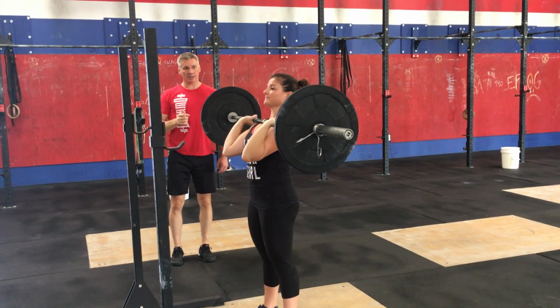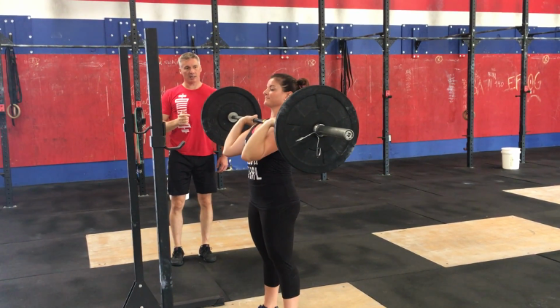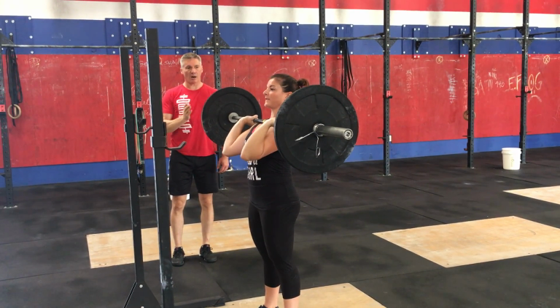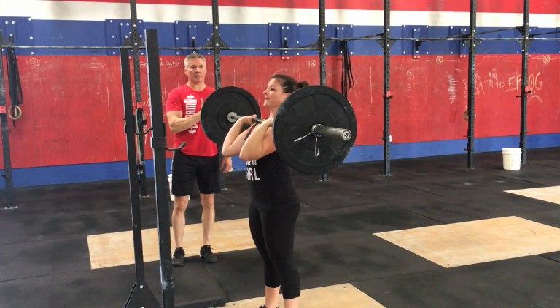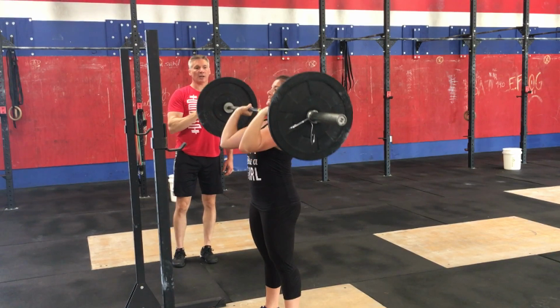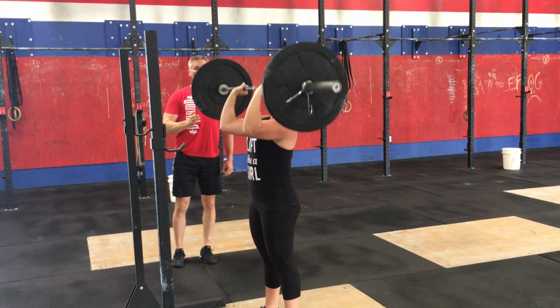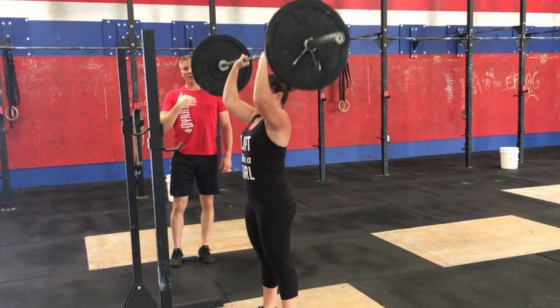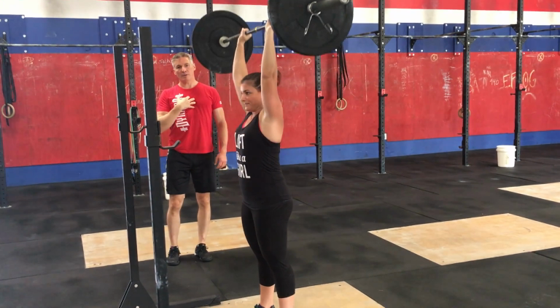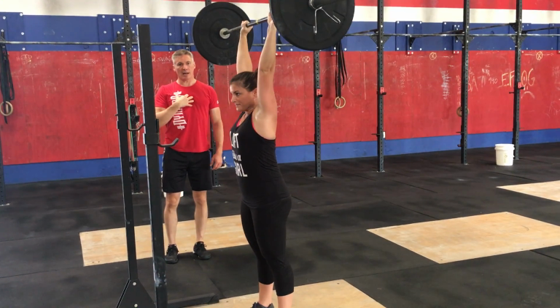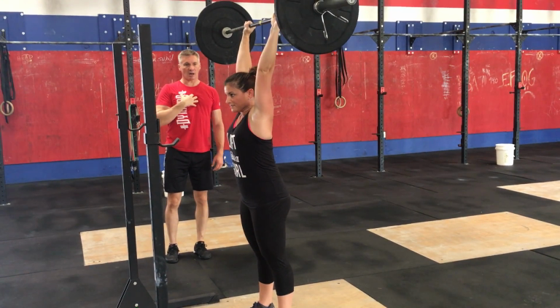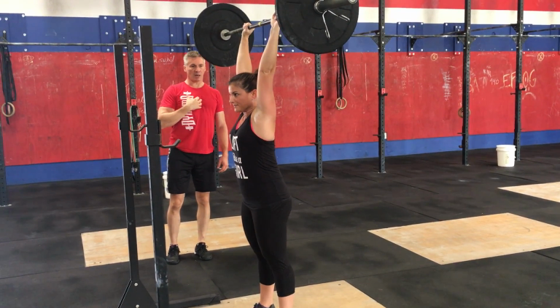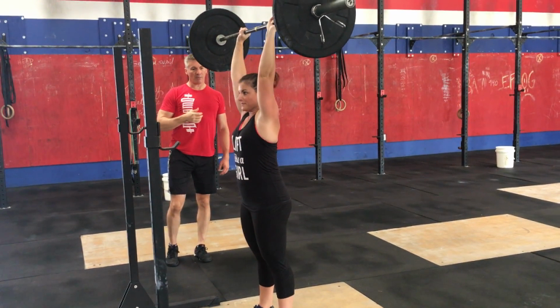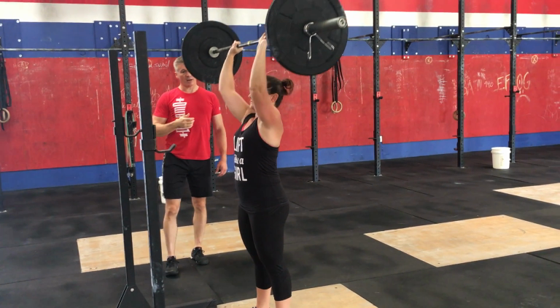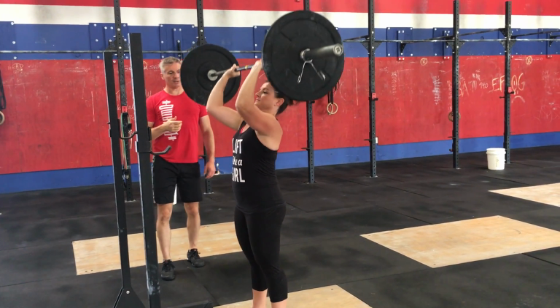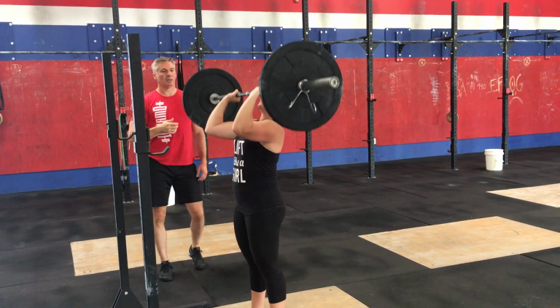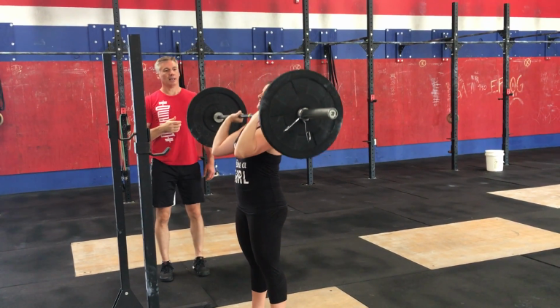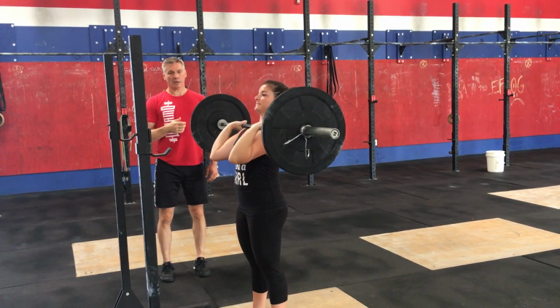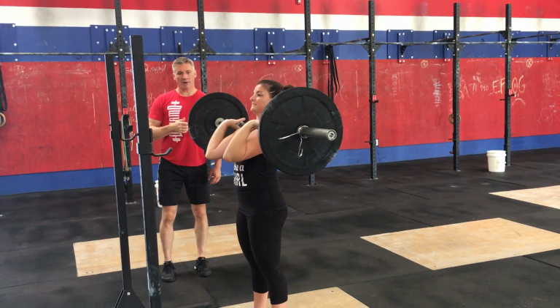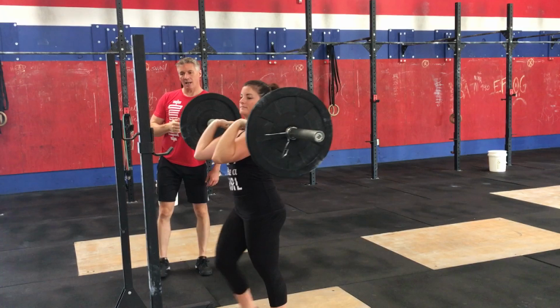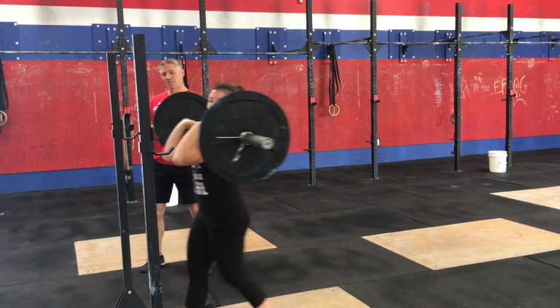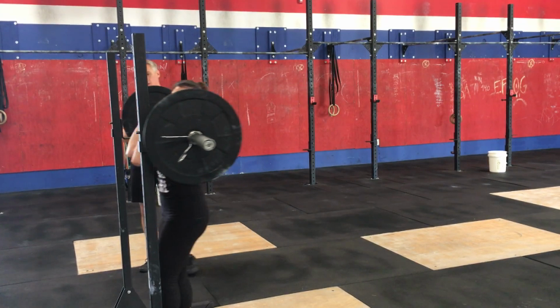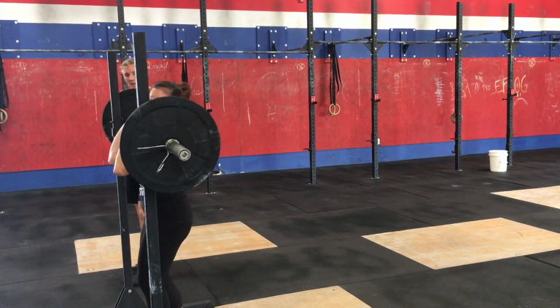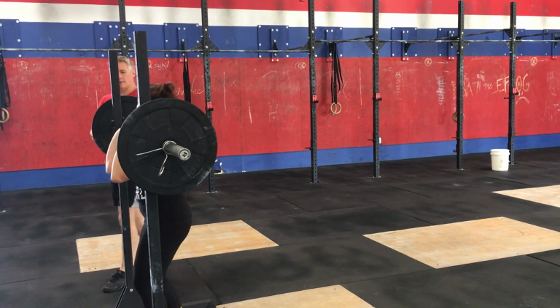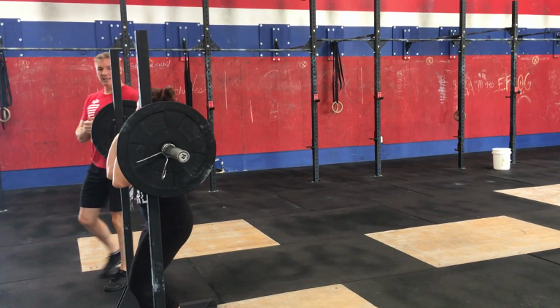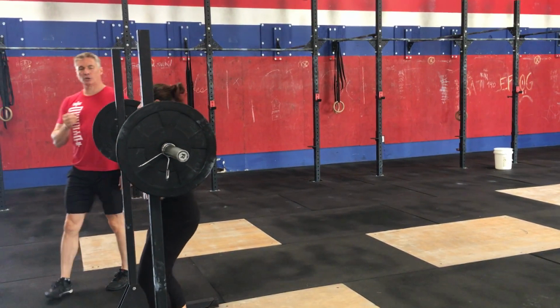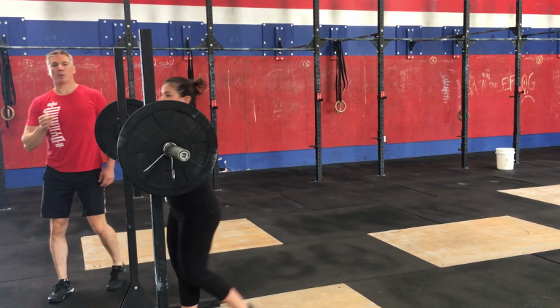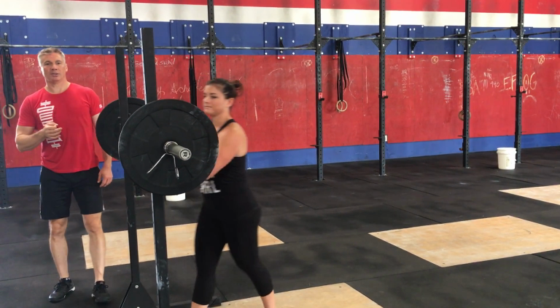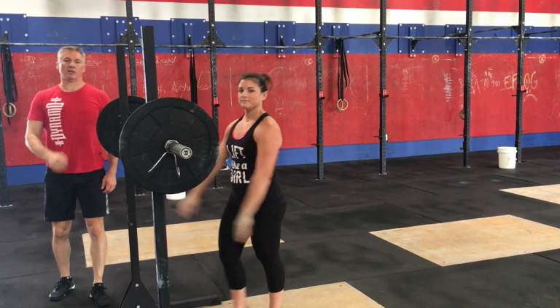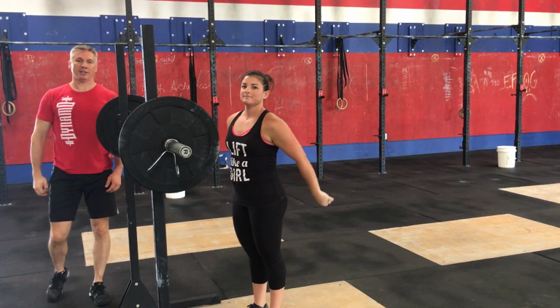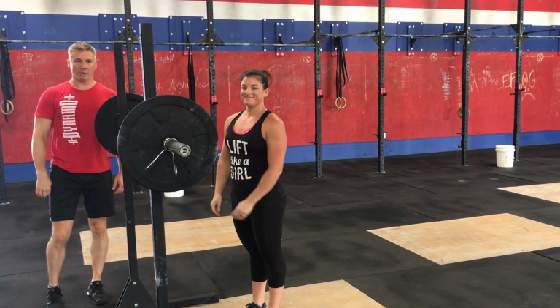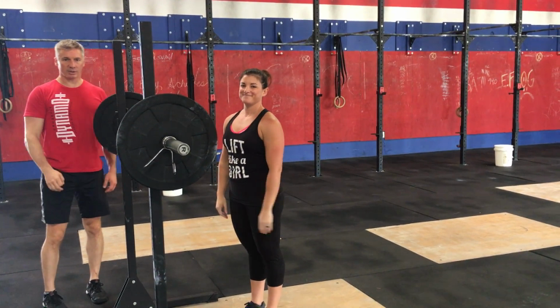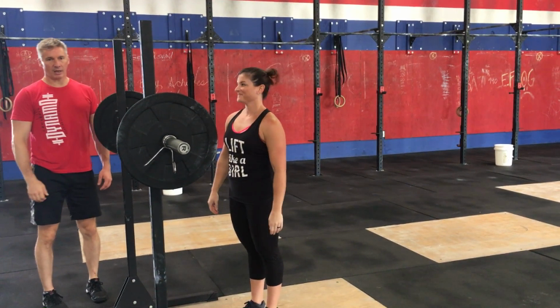As you can see, the bar is going in a straight line. We move around the bar — the bar does not move around us. Go ahead and rack that. So that's the strict press at CrossFit Dynavo. We'll see you here.